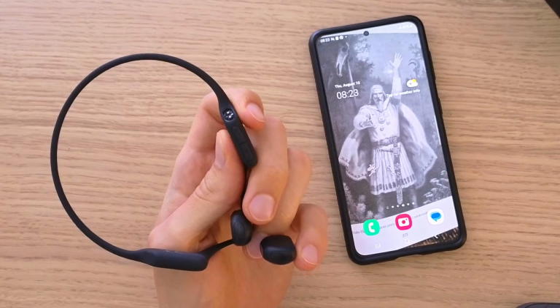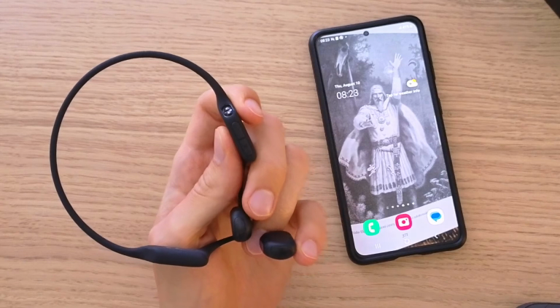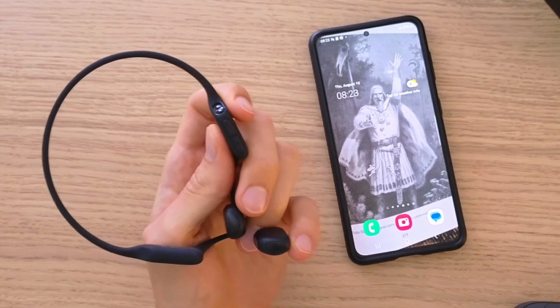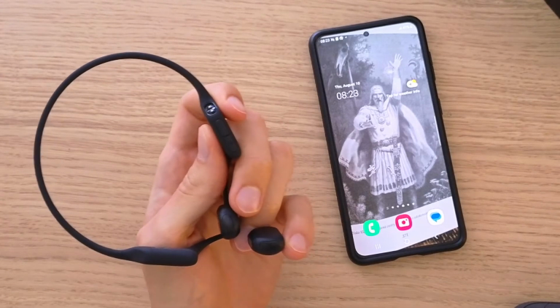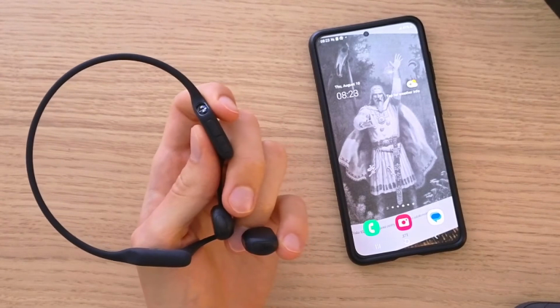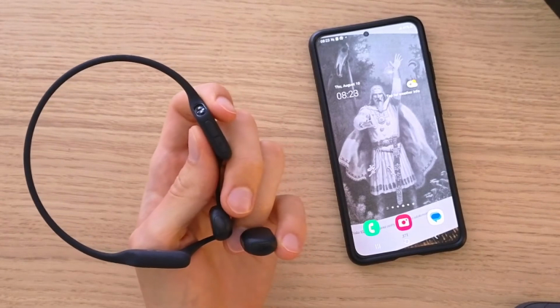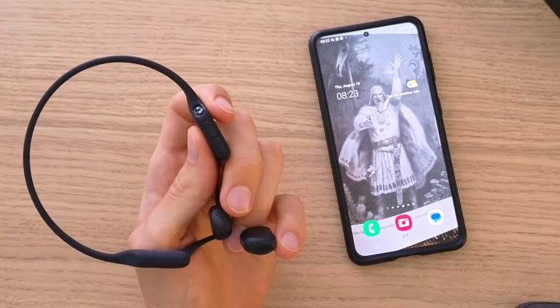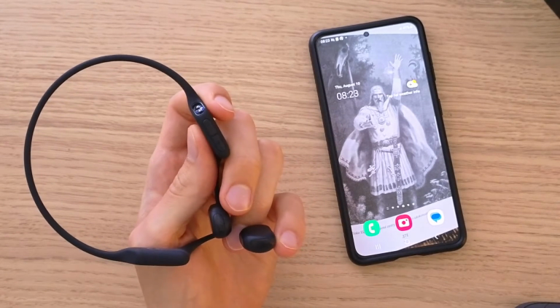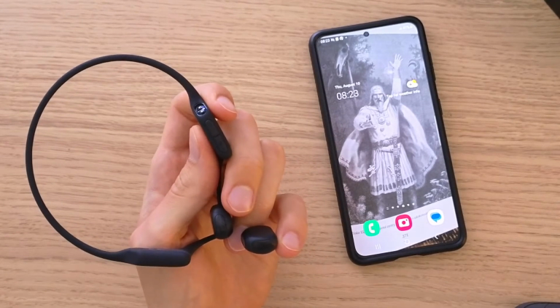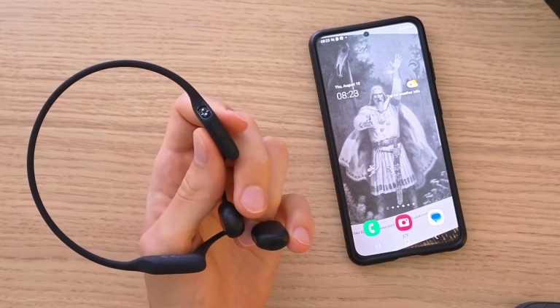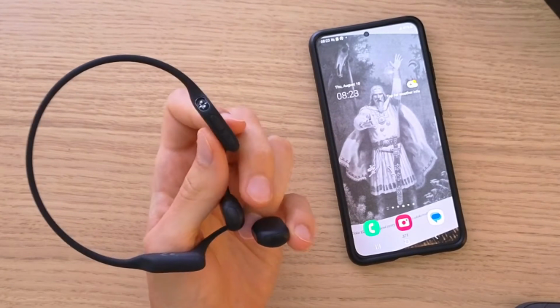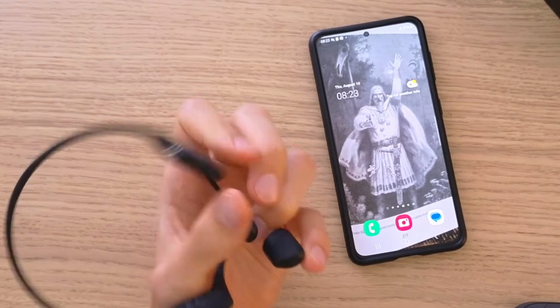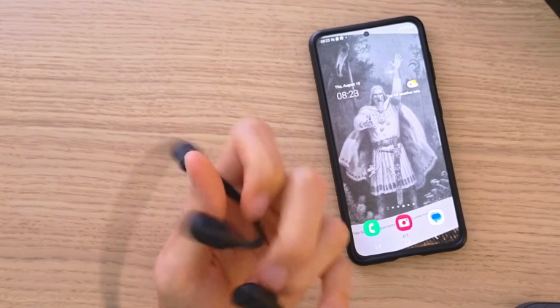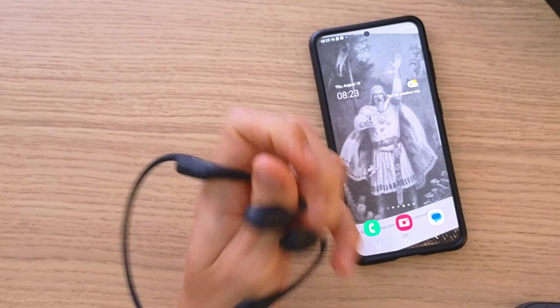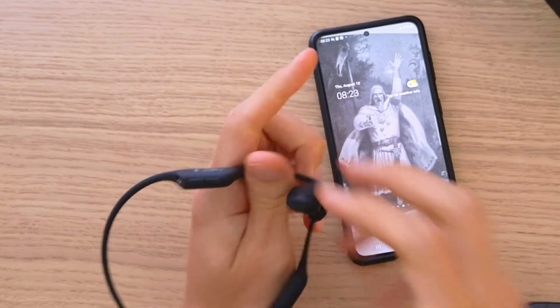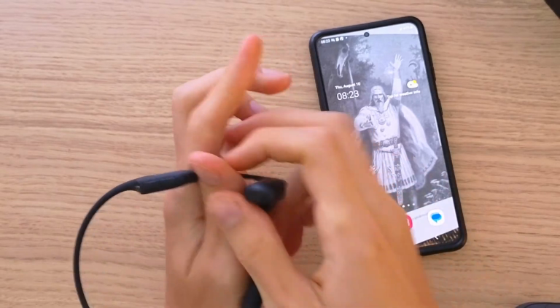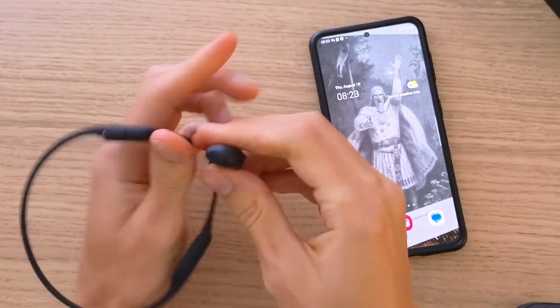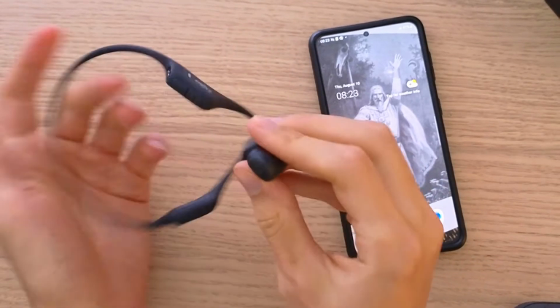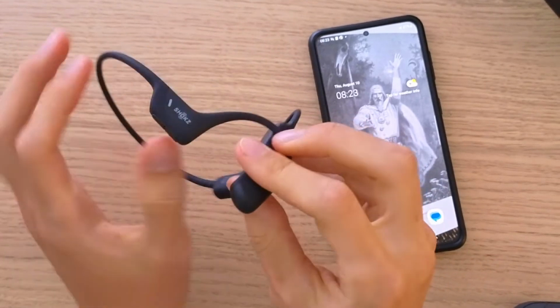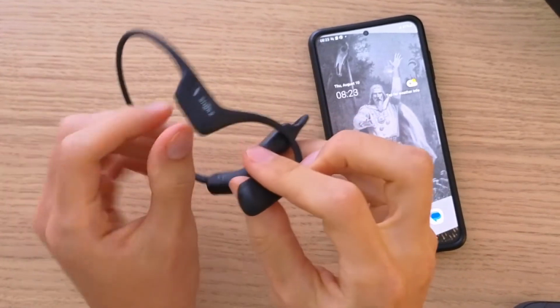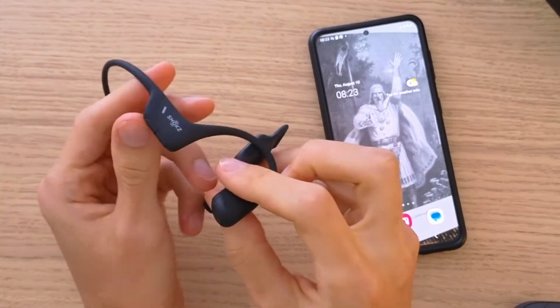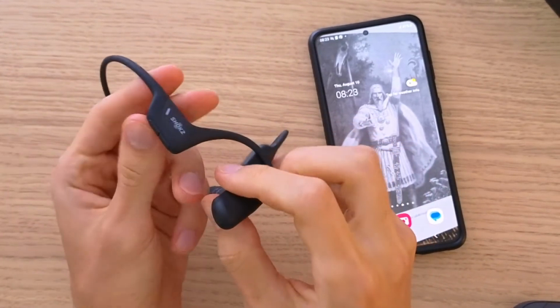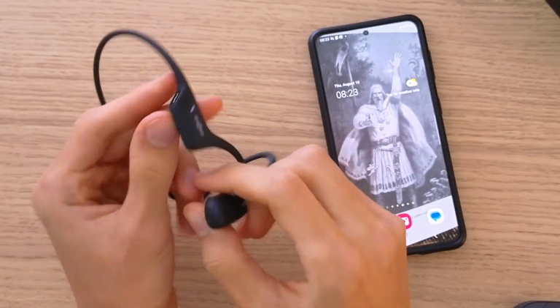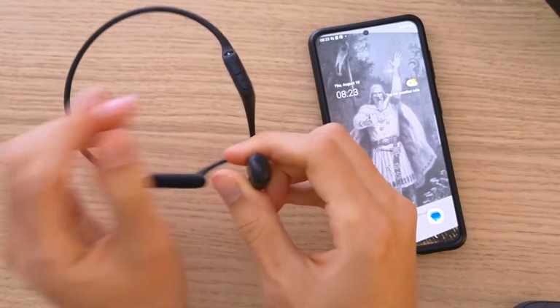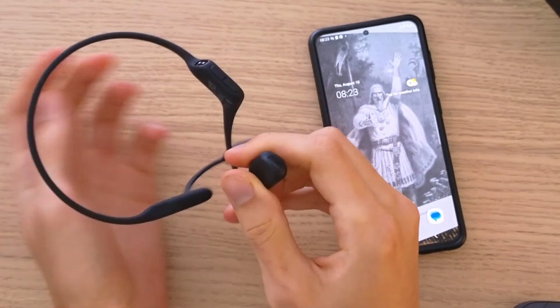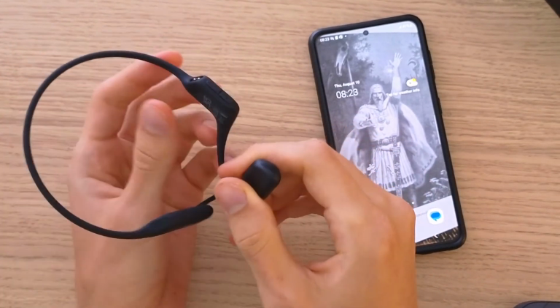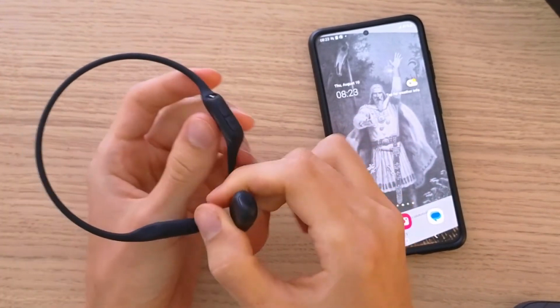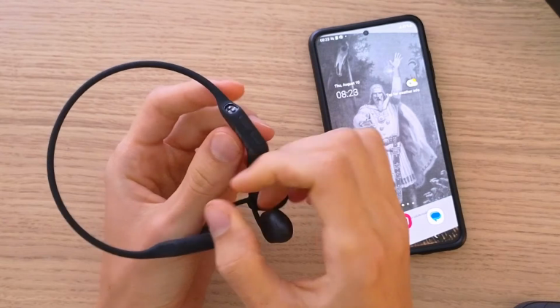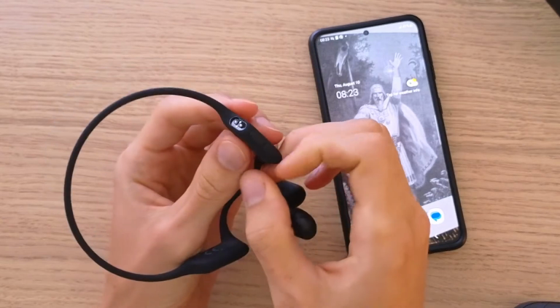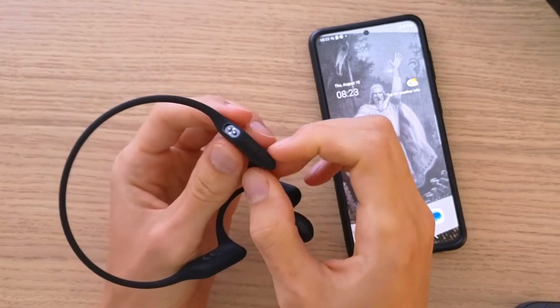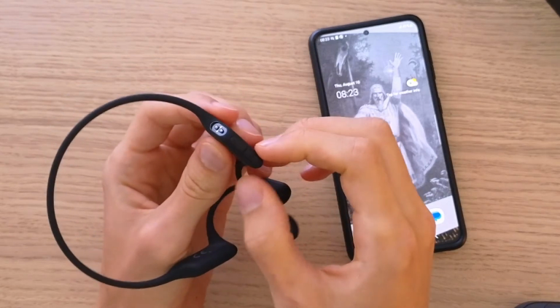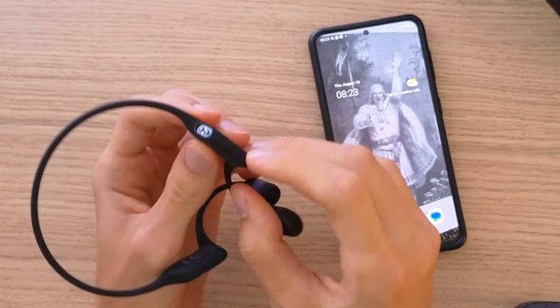Hey there guys, my name is Marcus and in this video I'm going to show you how you can easily connect your Shokz OpenRun Pro with your phone, whether it's Android or iPhone.